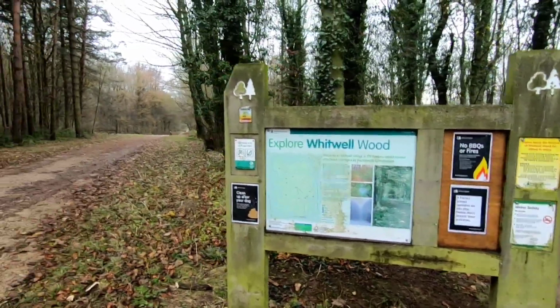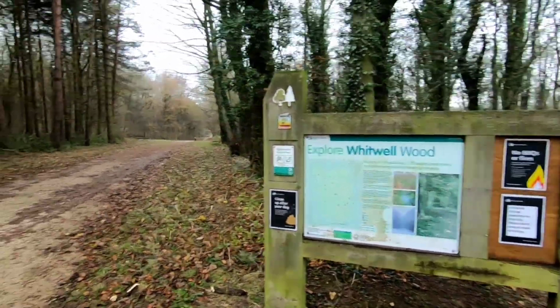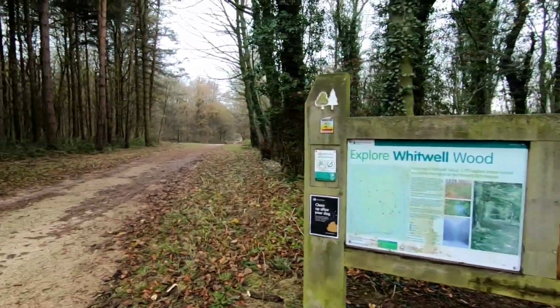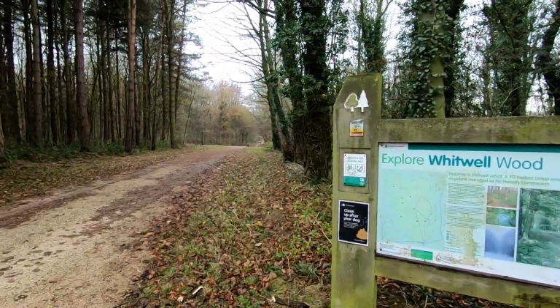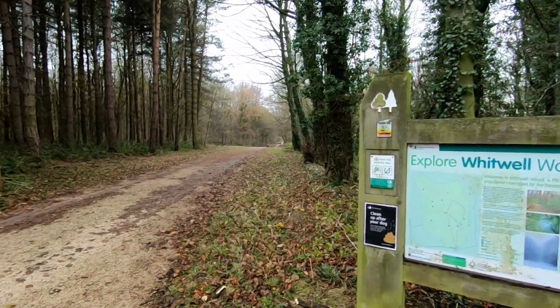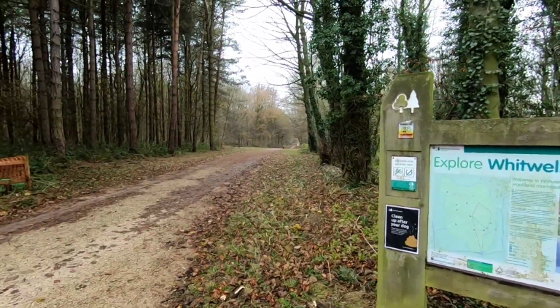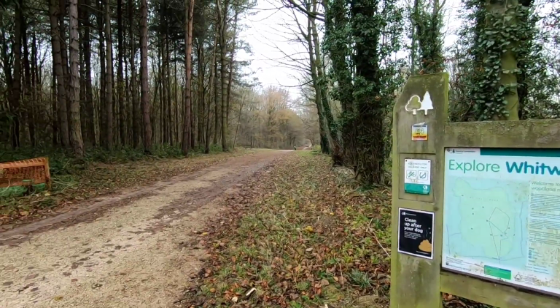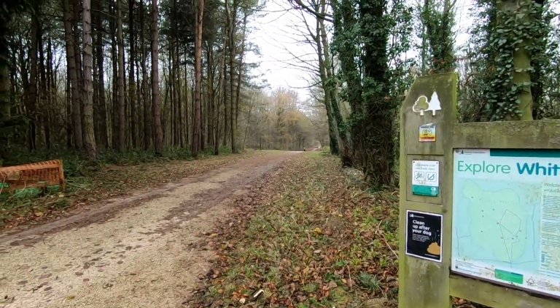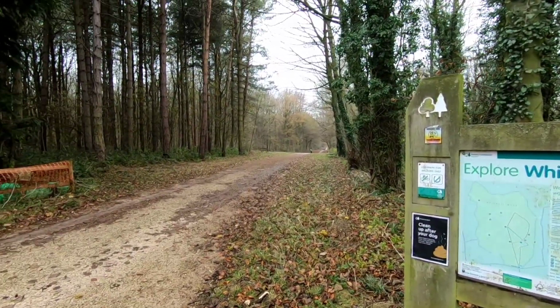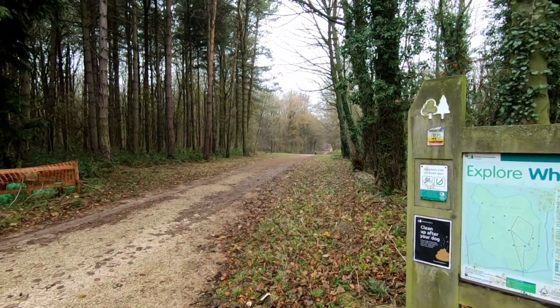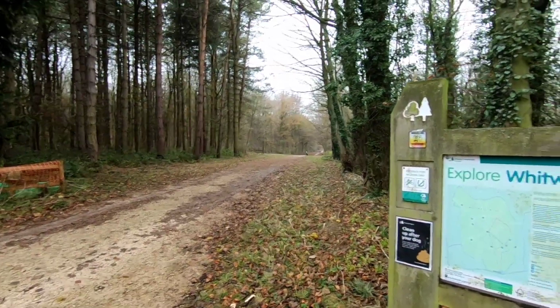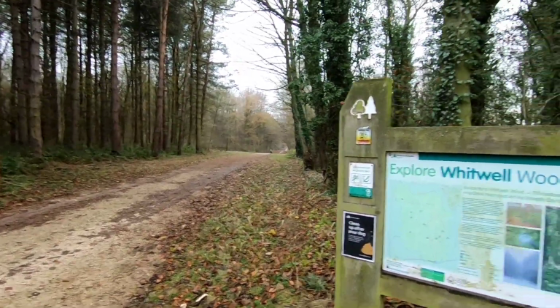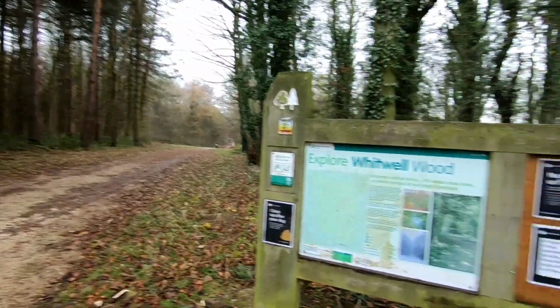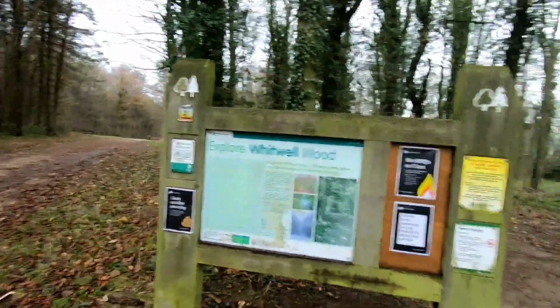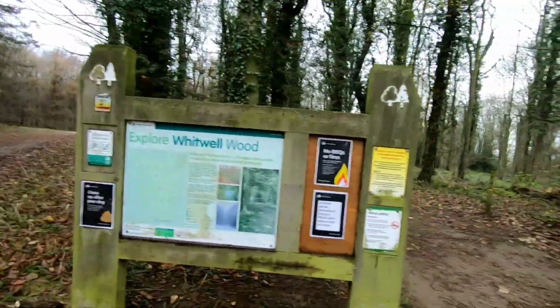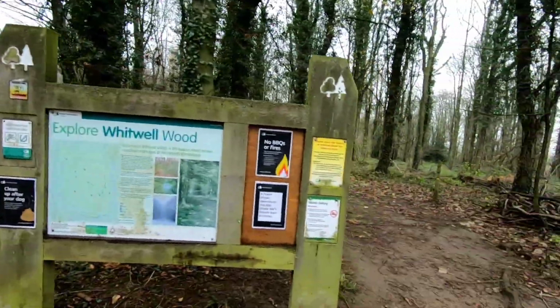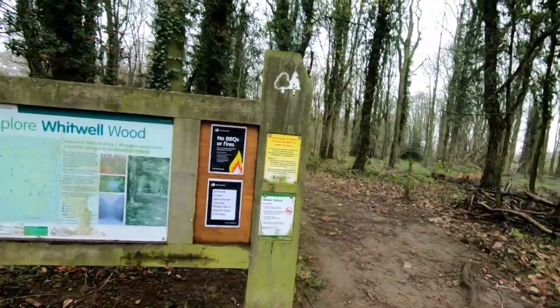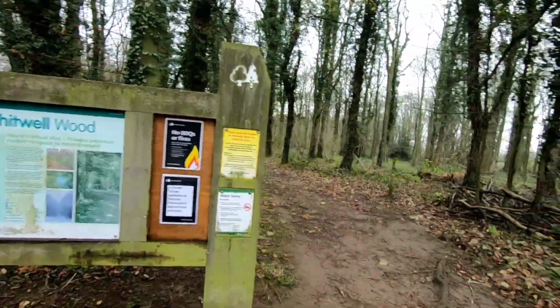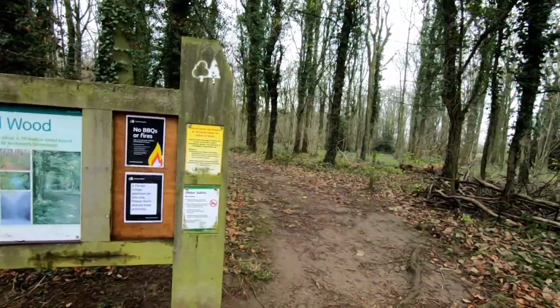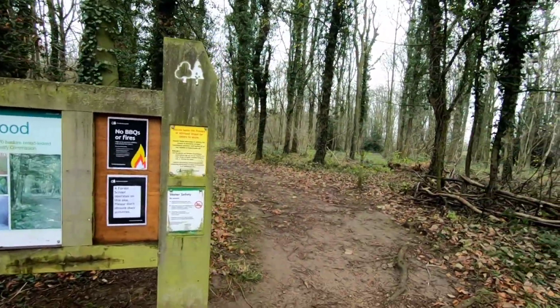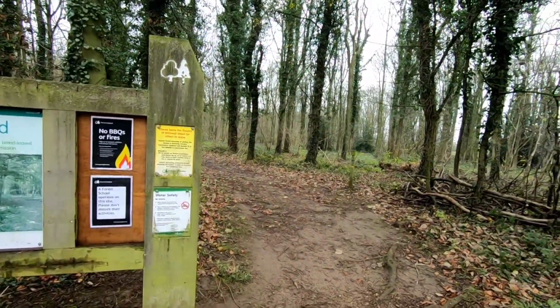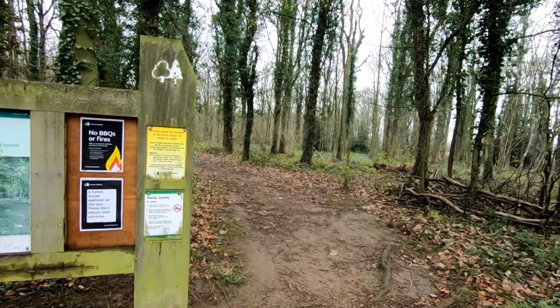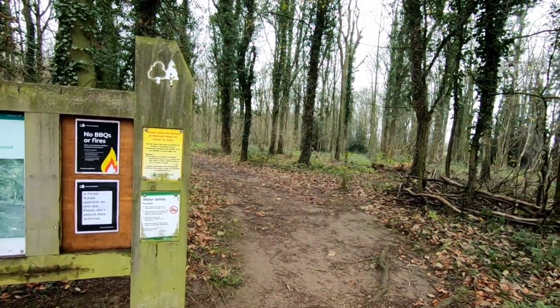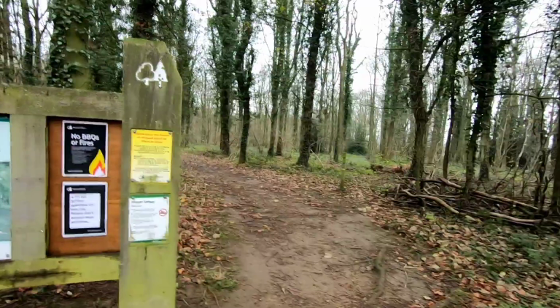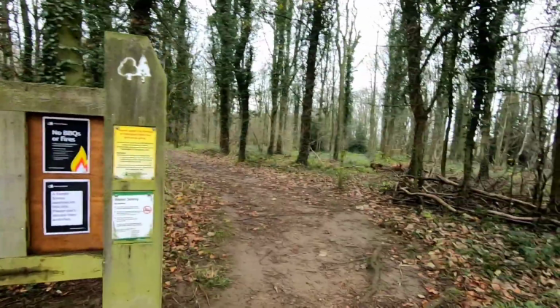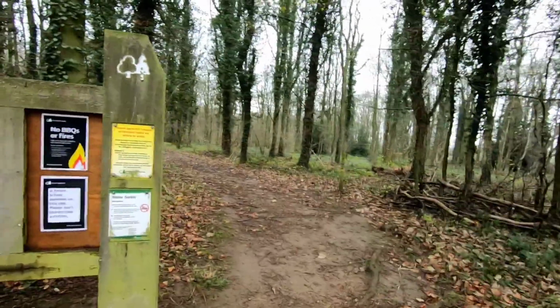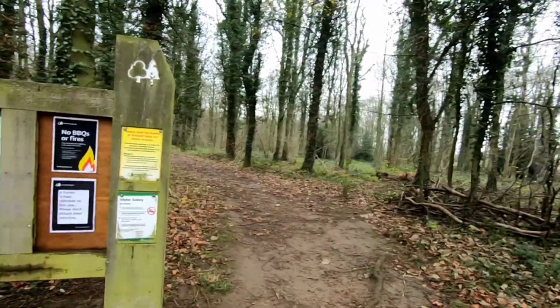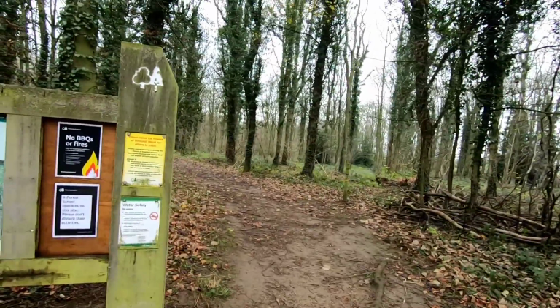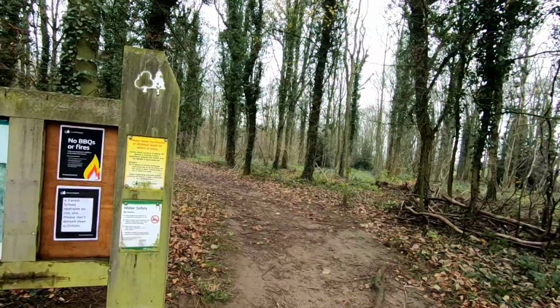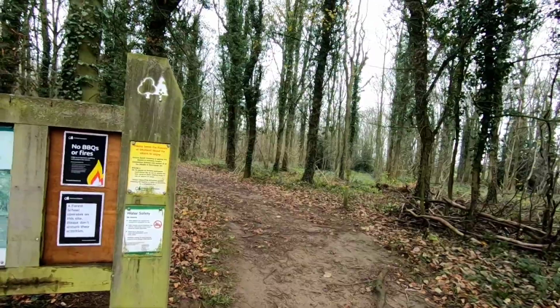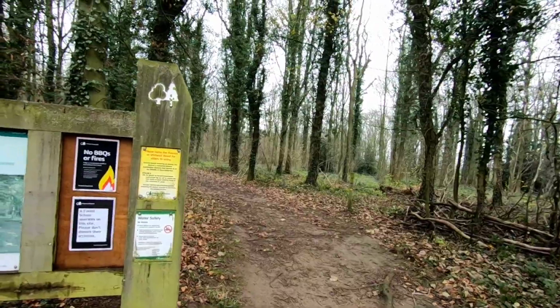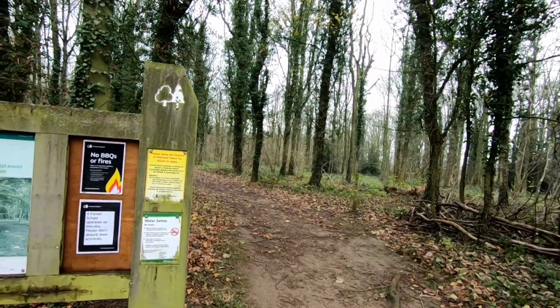So we've got the main avenue that runs off down there towards the centre of the woods, but we're going to head off to the right-hand side, just as we come in, and go the quieter way.